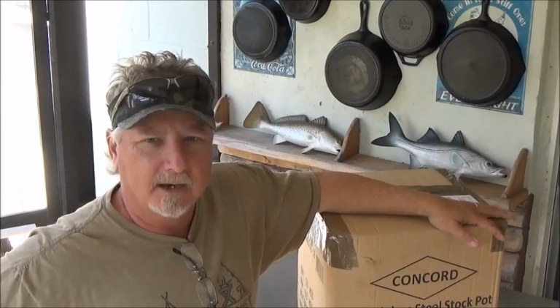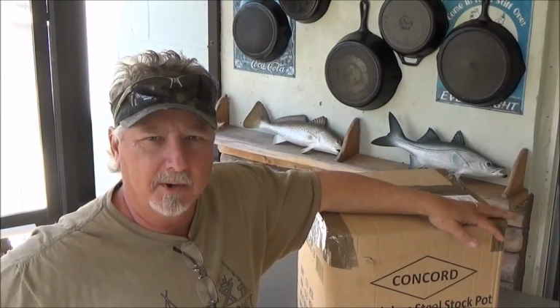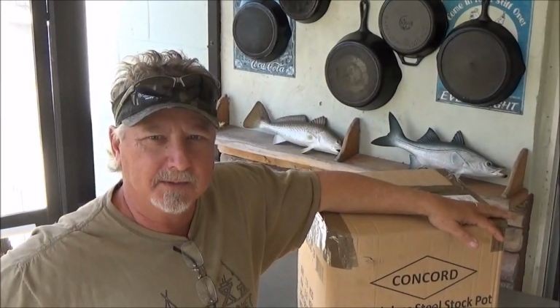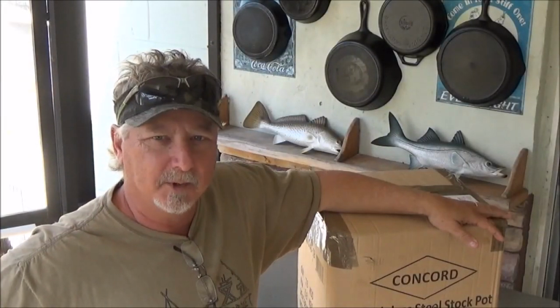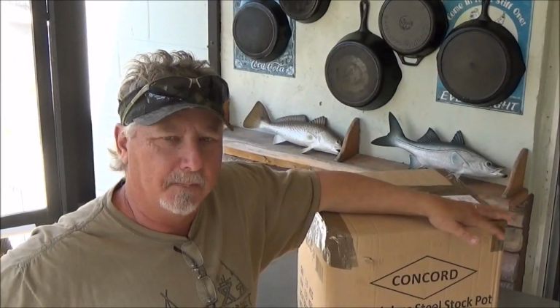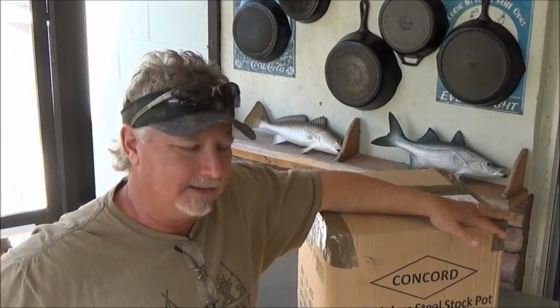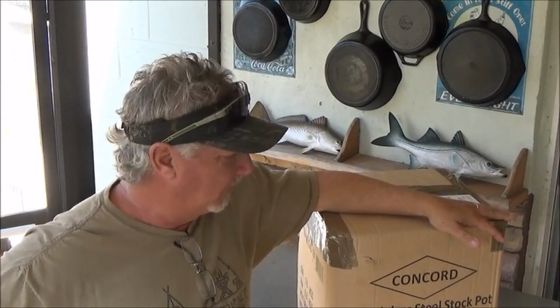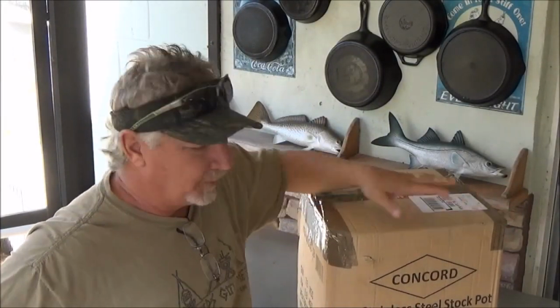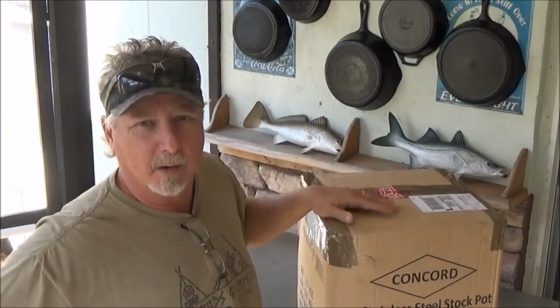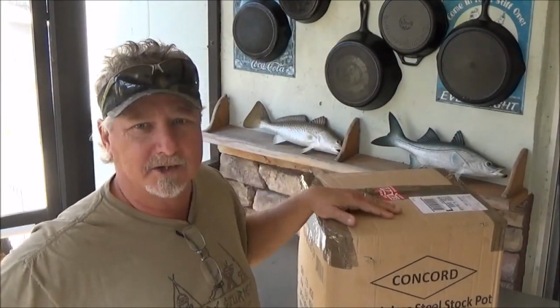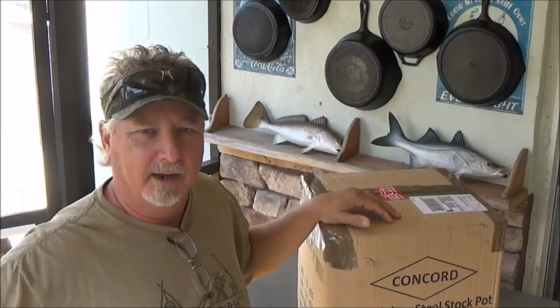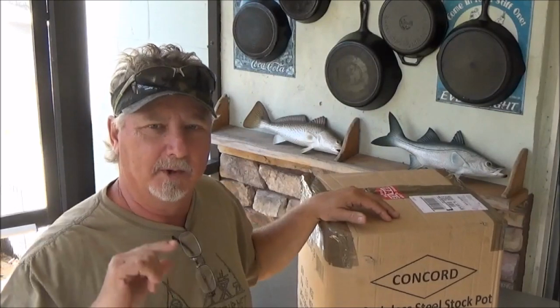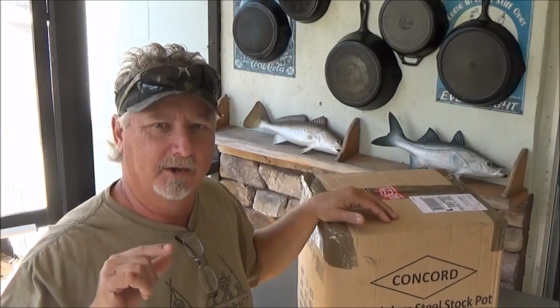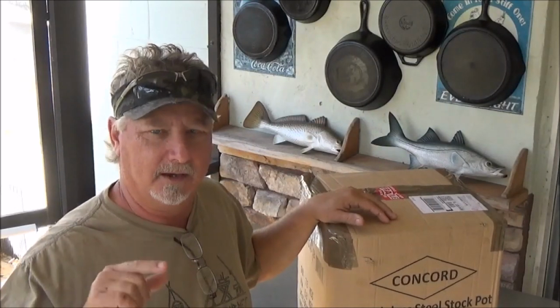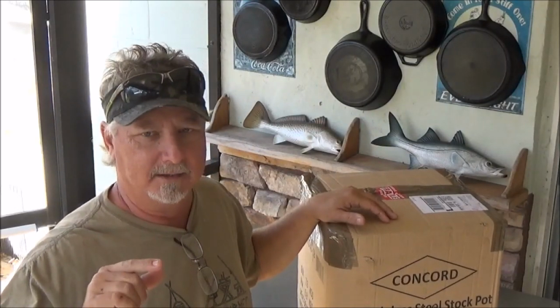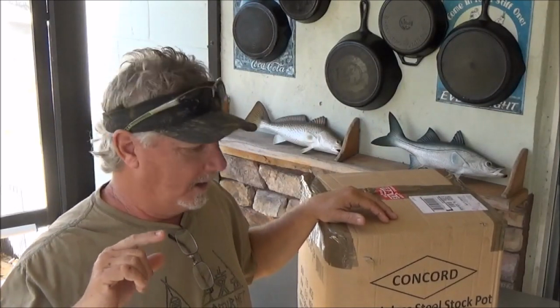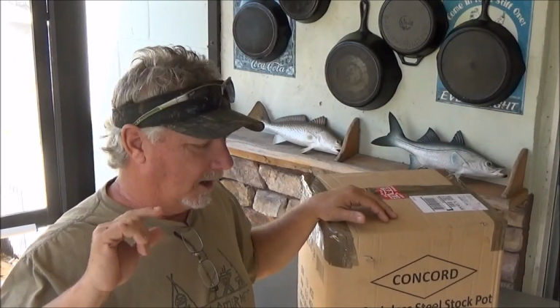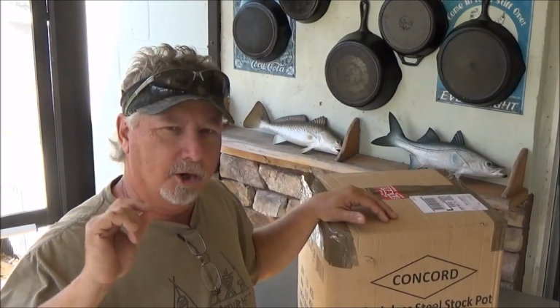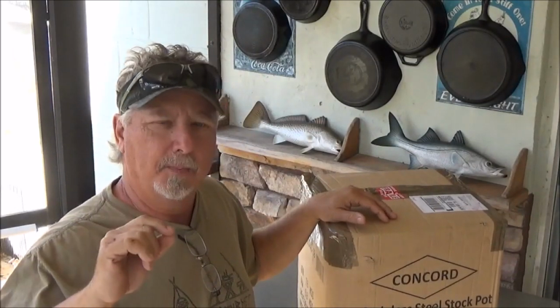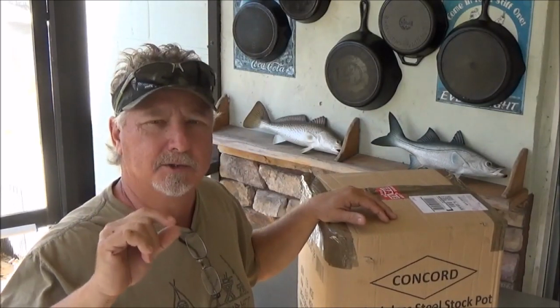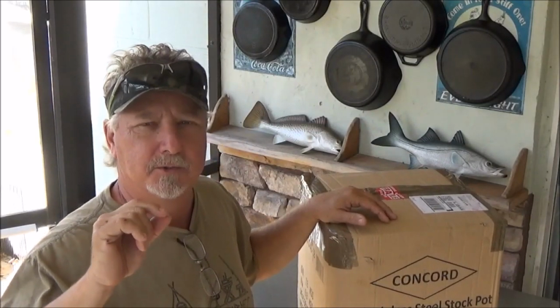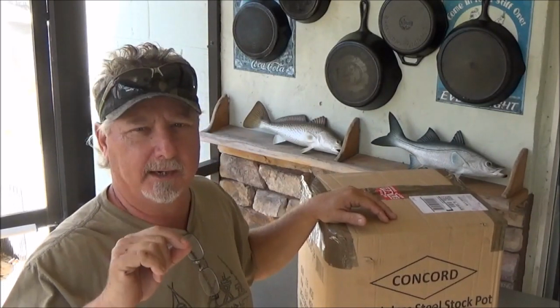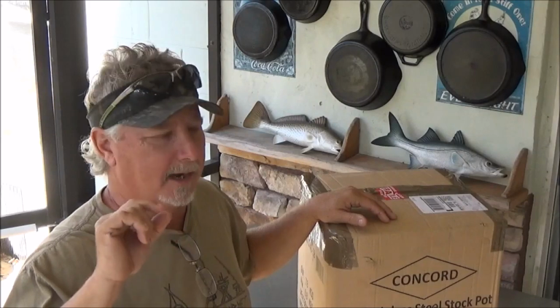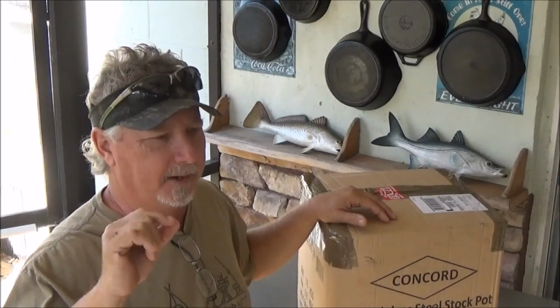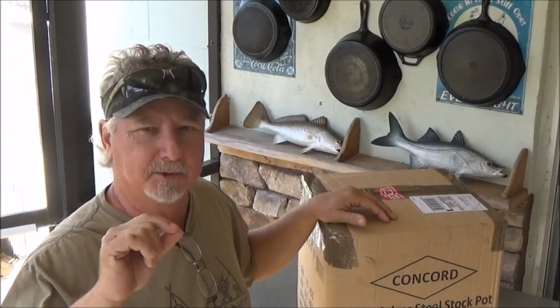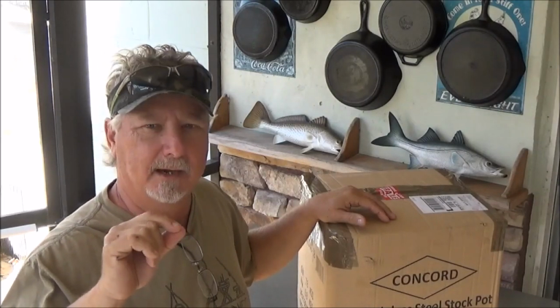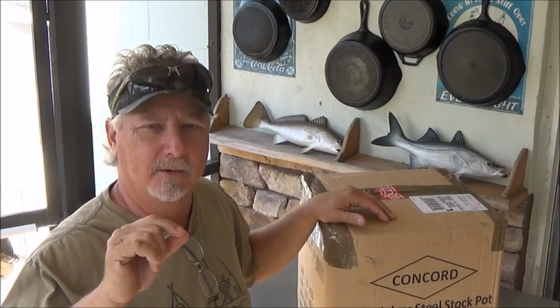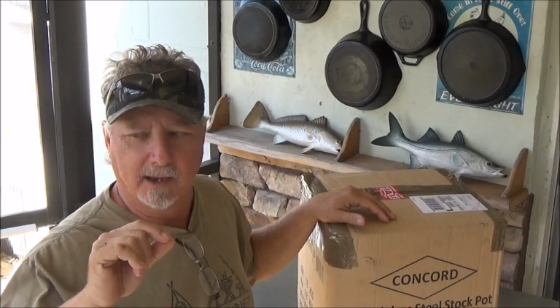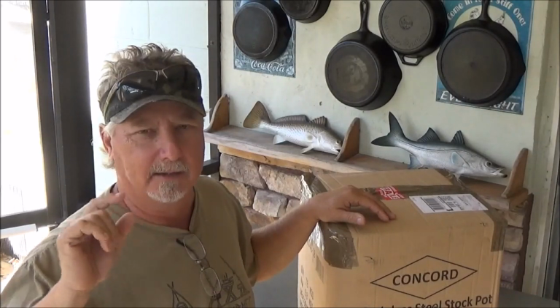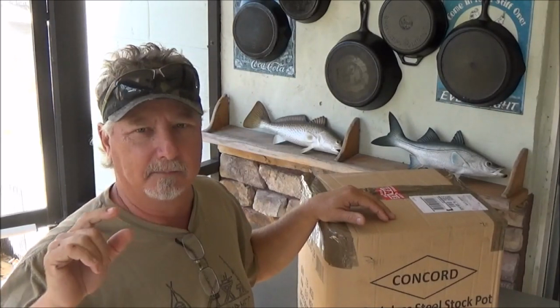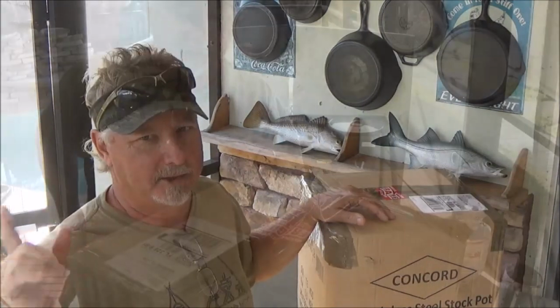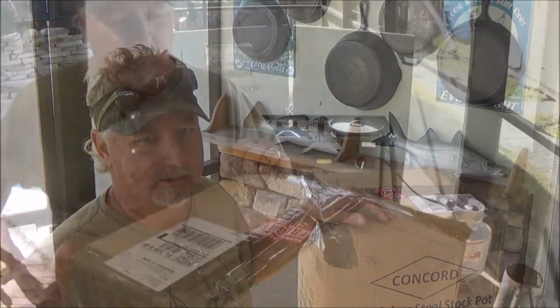Alright, so what we're going to do with this guy — we're going to unbox it, pull it out, wash it, and we're going to cook a nice herb stewed chicken in it. I've got a big roaster ready to go, and I think my chickens know.